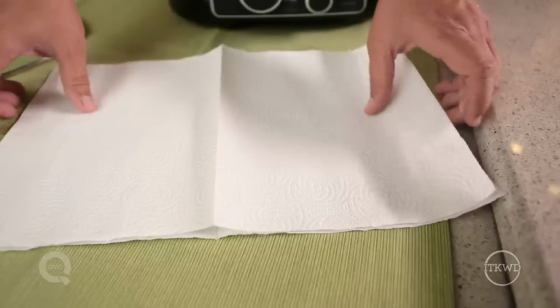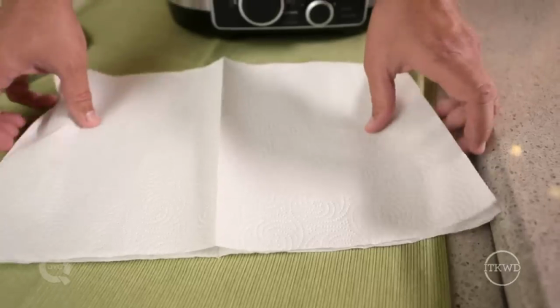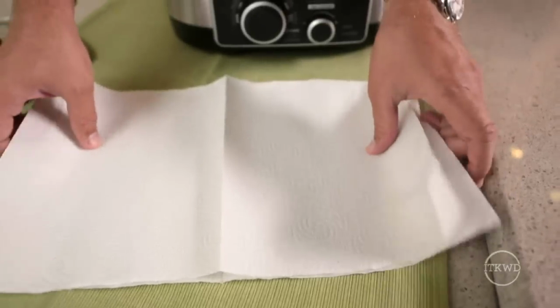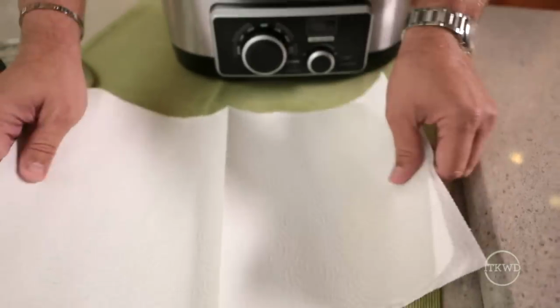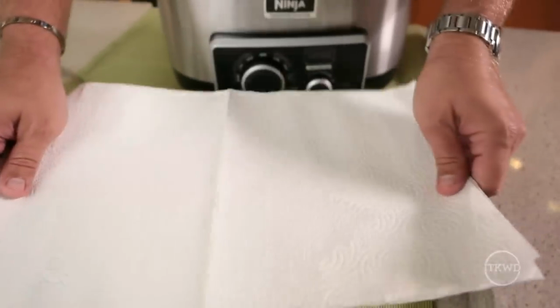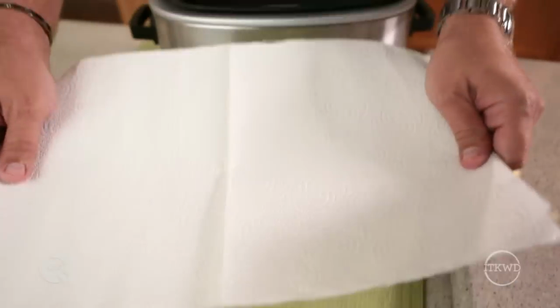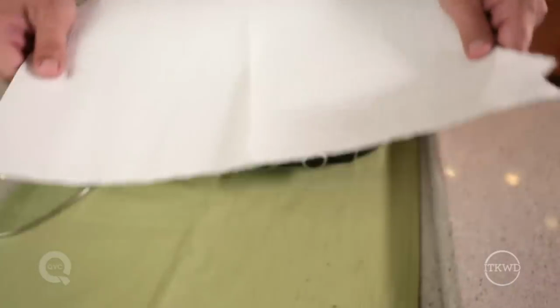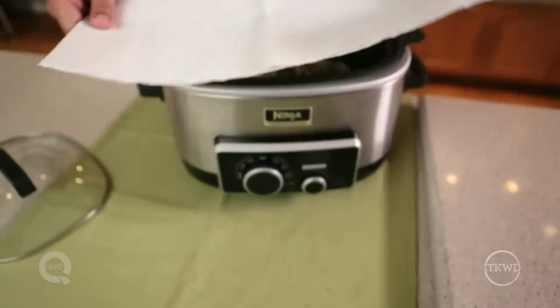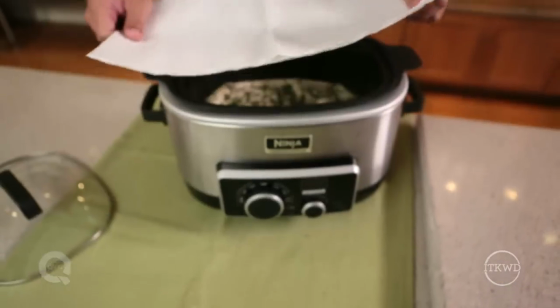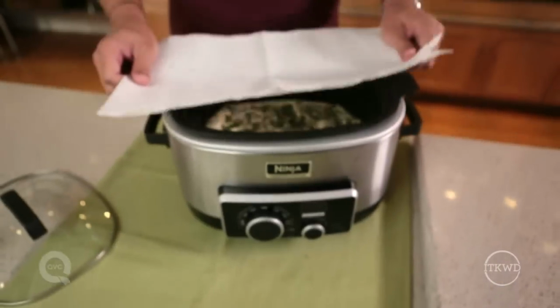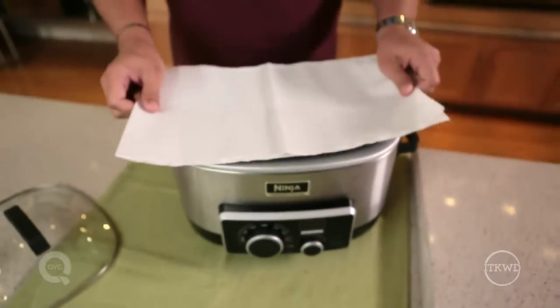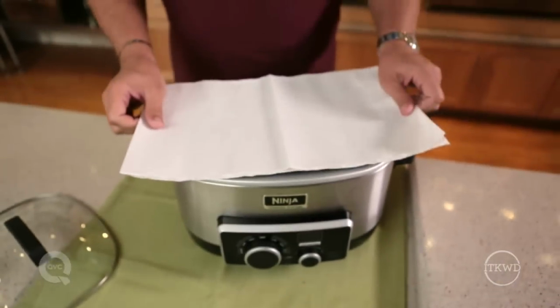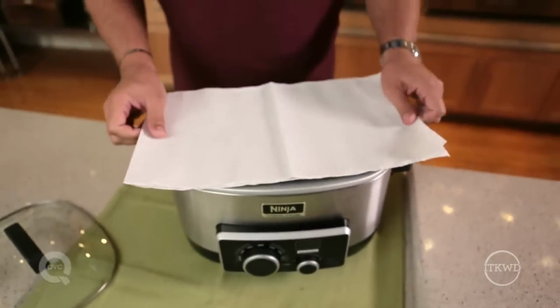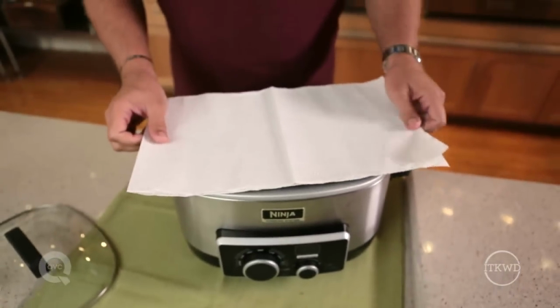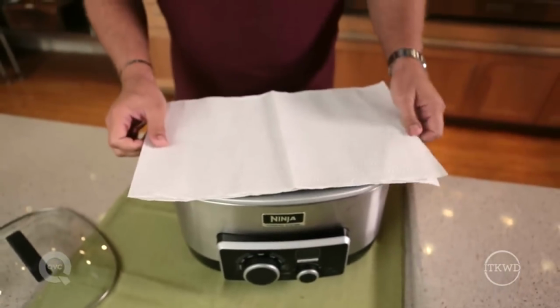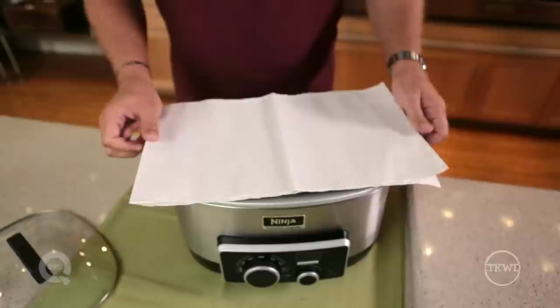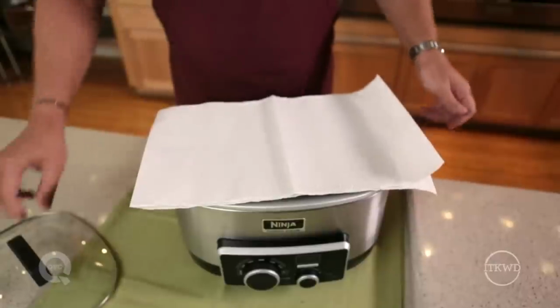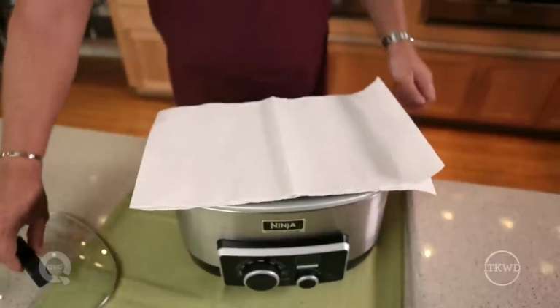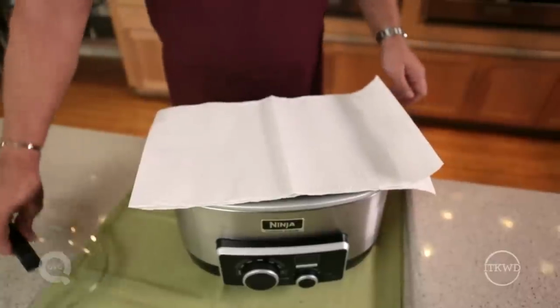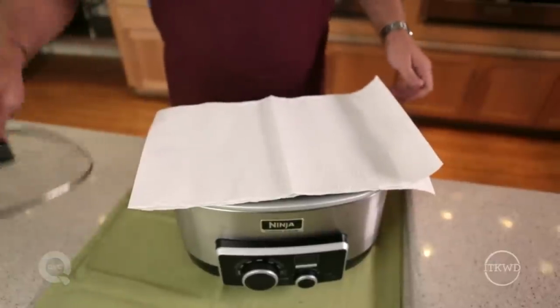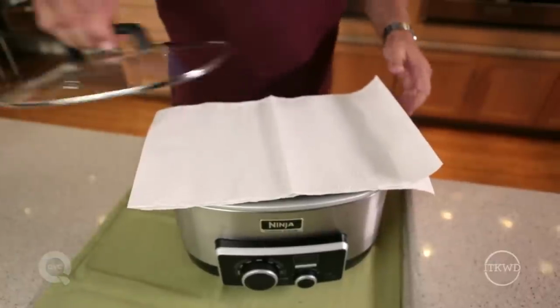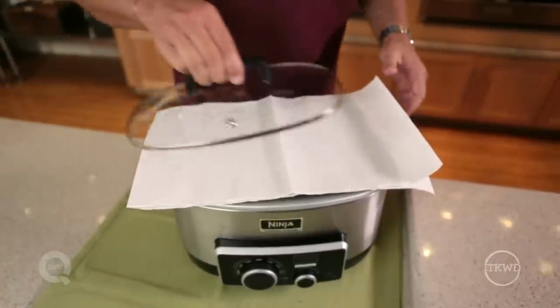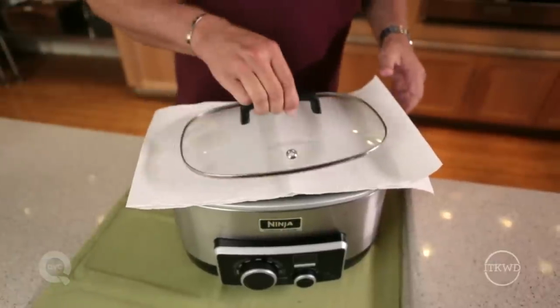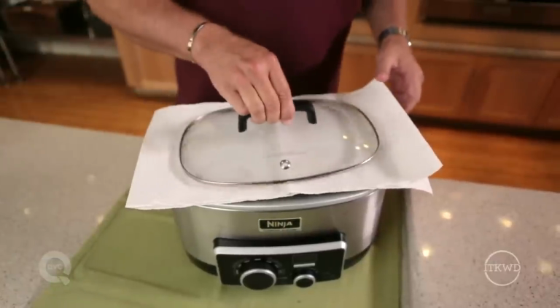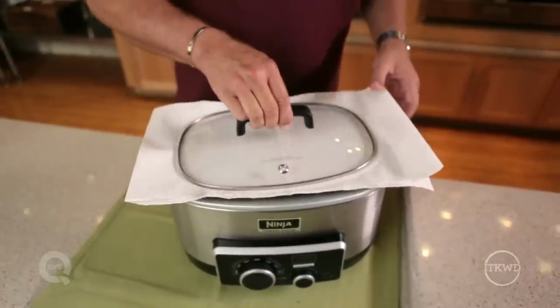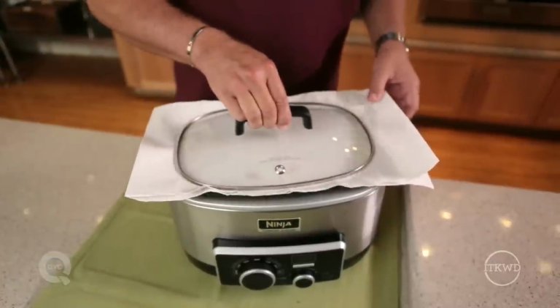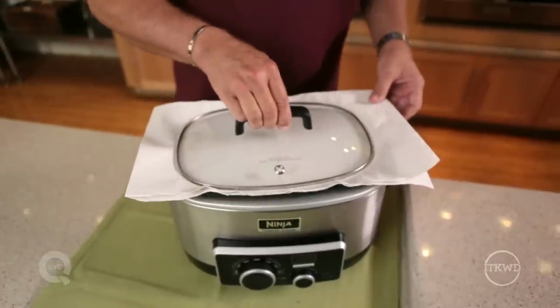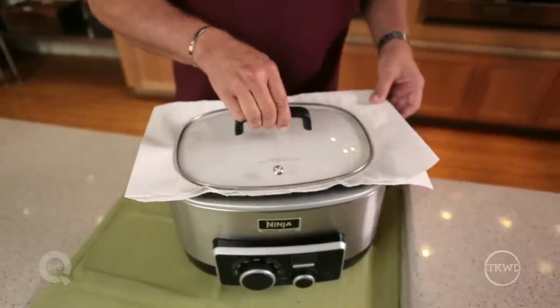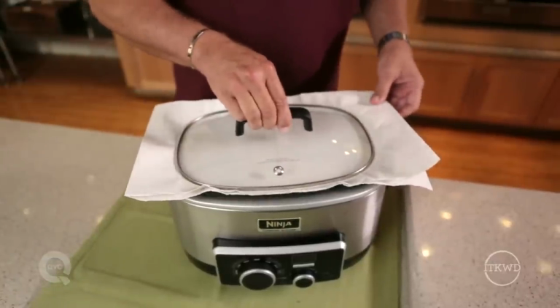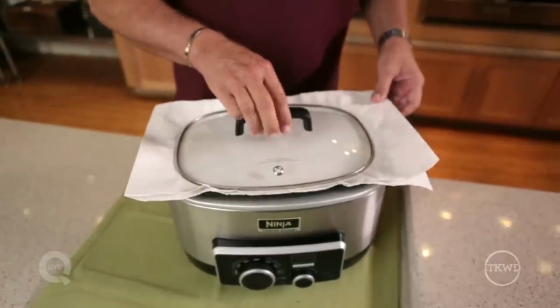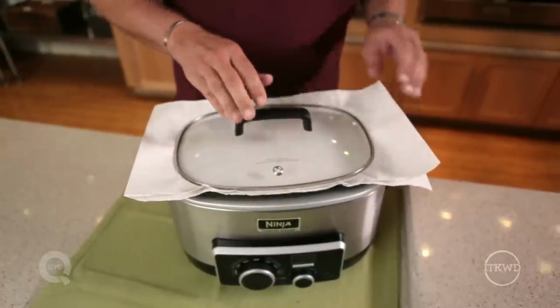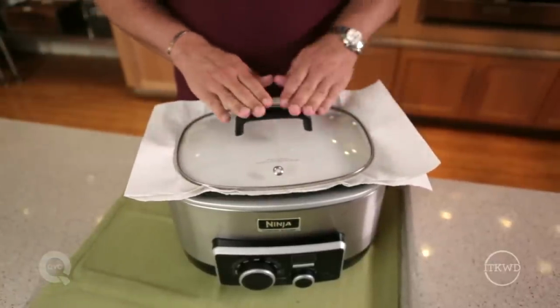Don't skip the paper towels. They help to absorb excess moisture that builds up during slow cooking. This way you make sure your crust is crispy, not soggy.